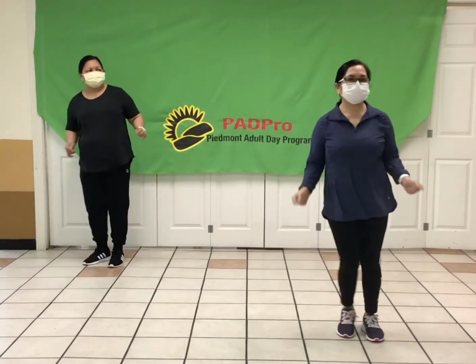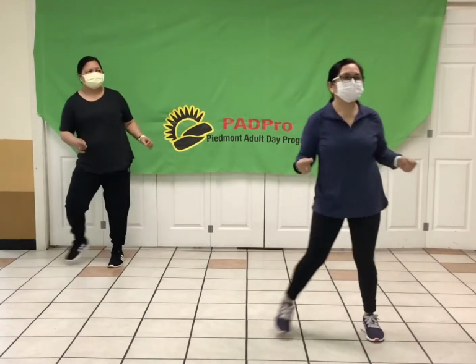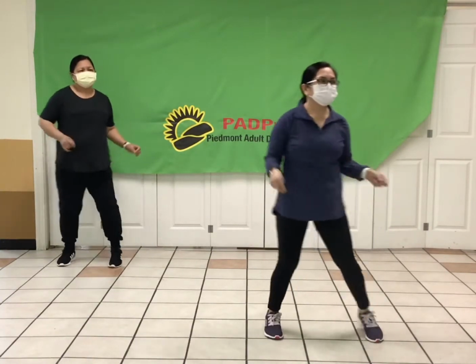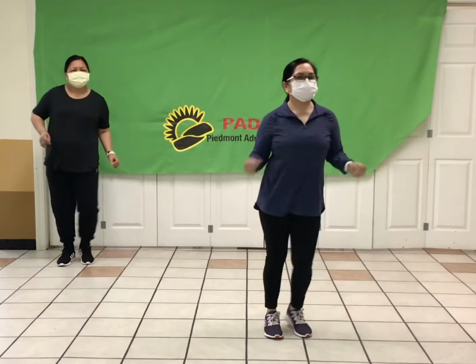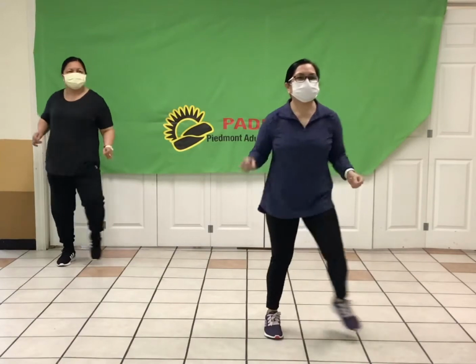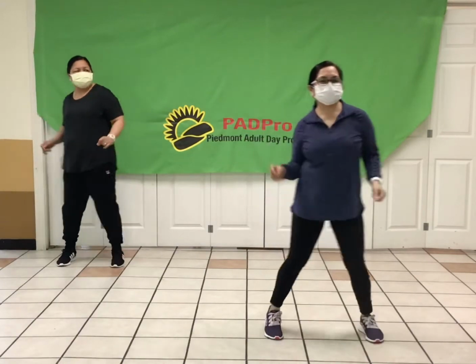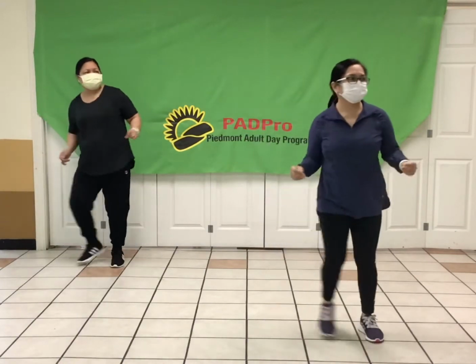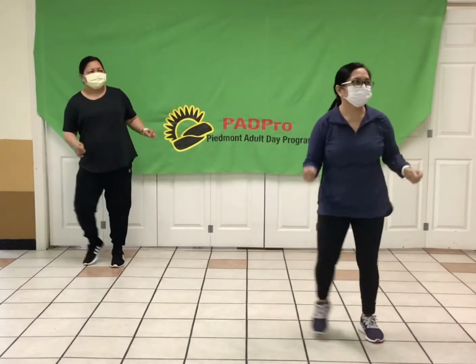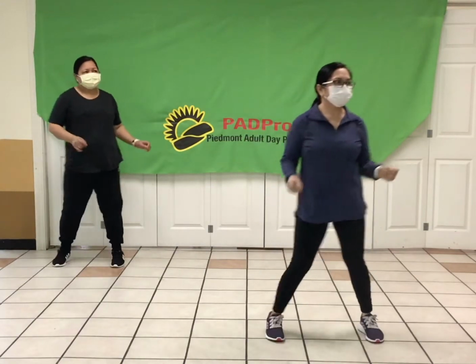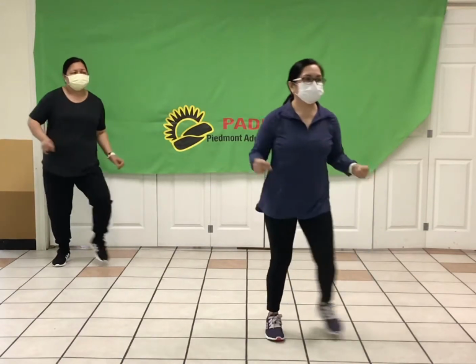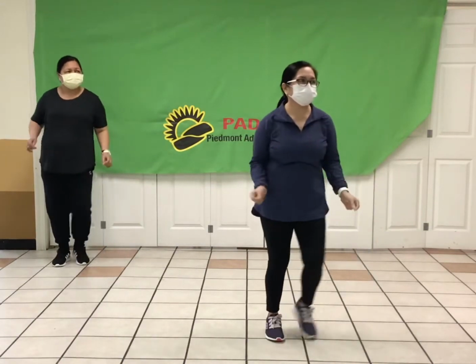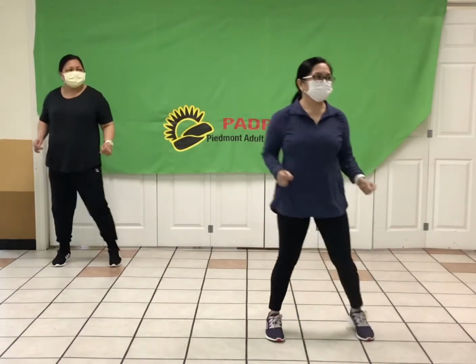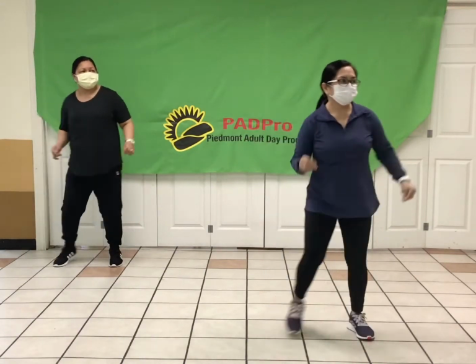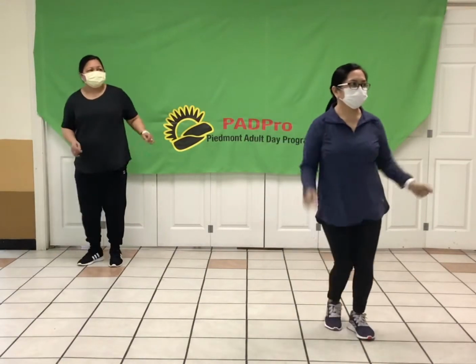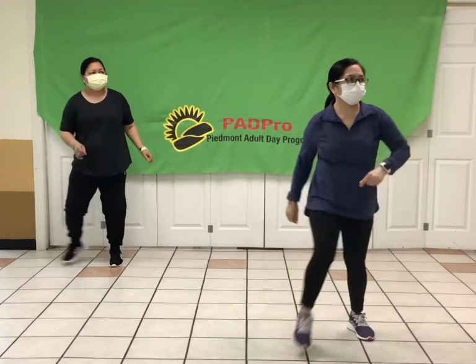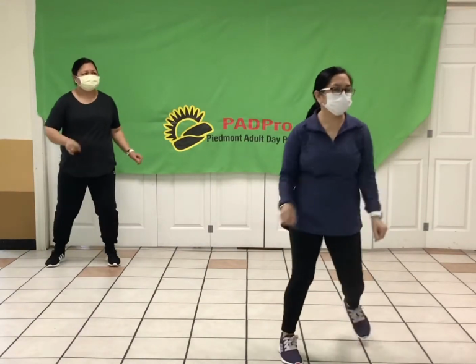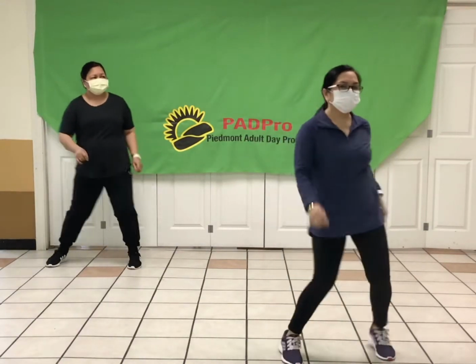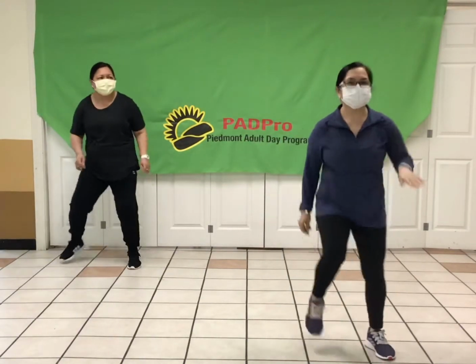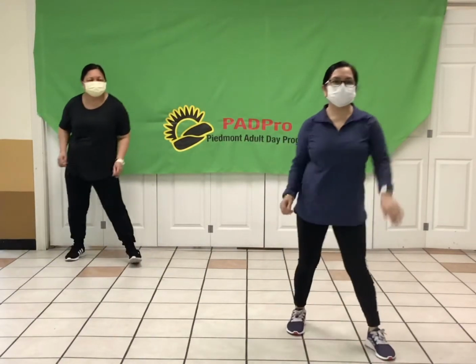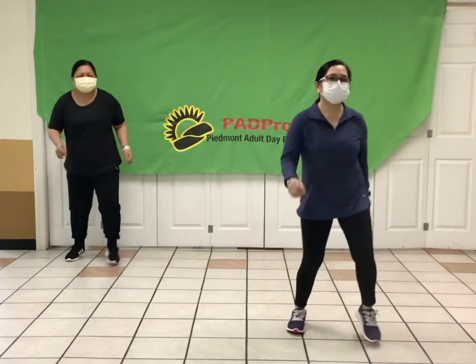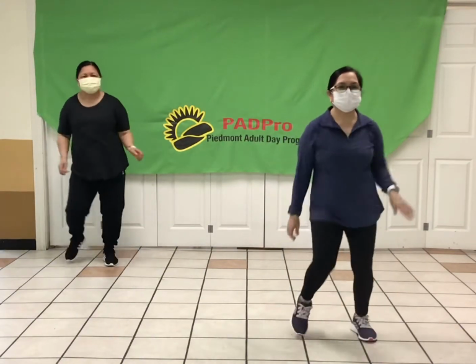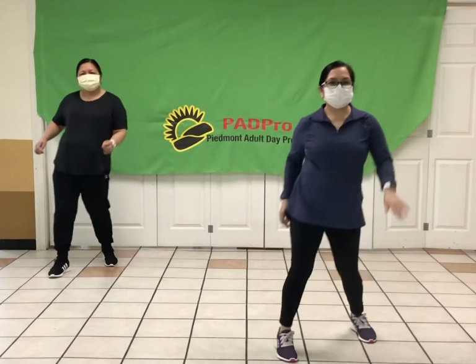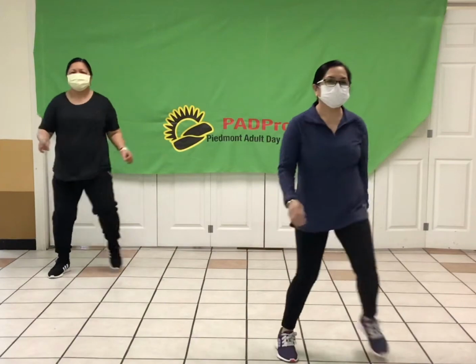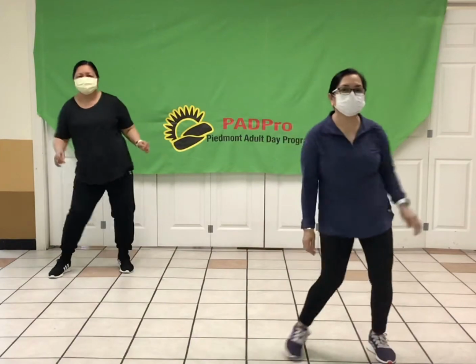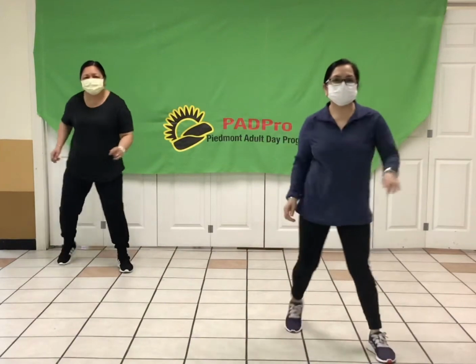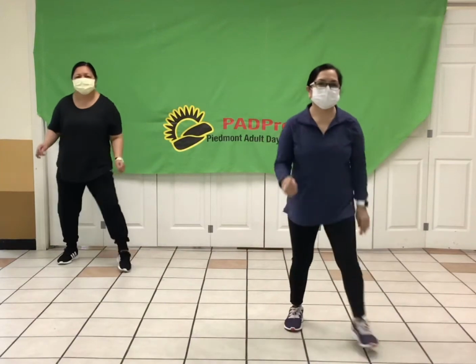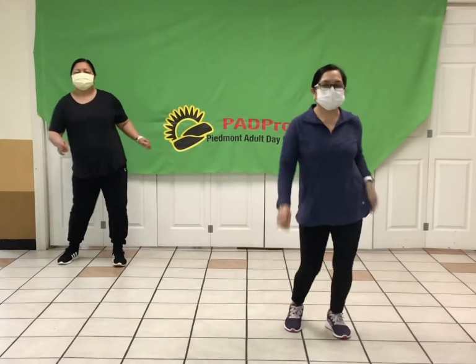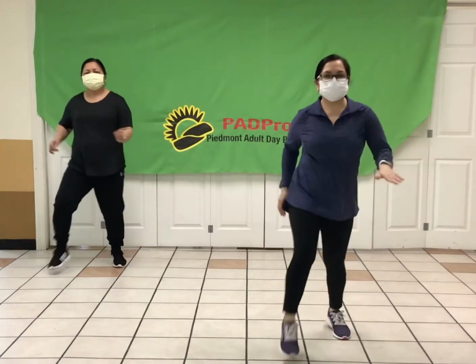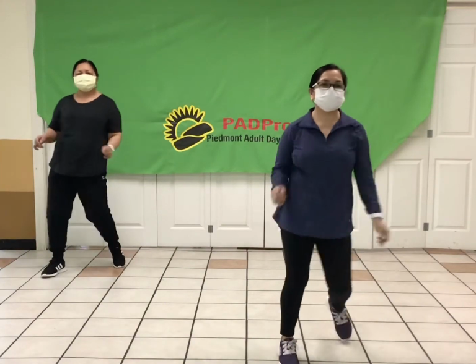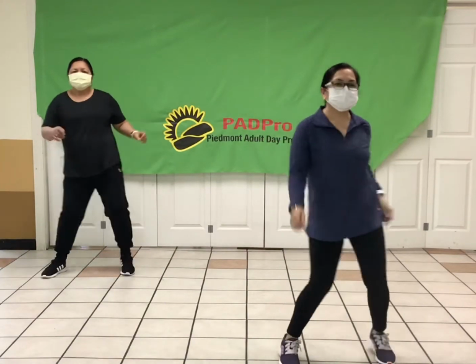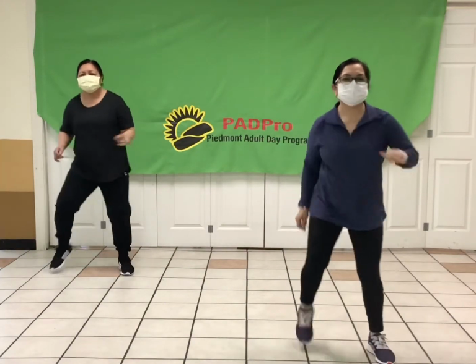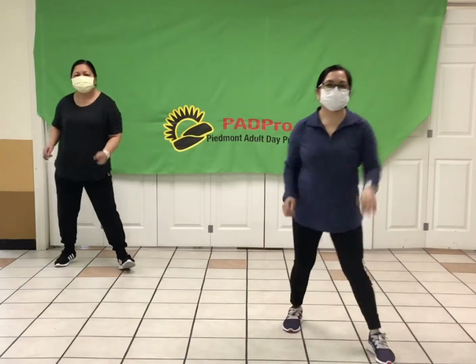Okay, up next we have a V-step. Ready, V-step, and good. So V-step is simply out and in. Good. Right out here in front, take it in.